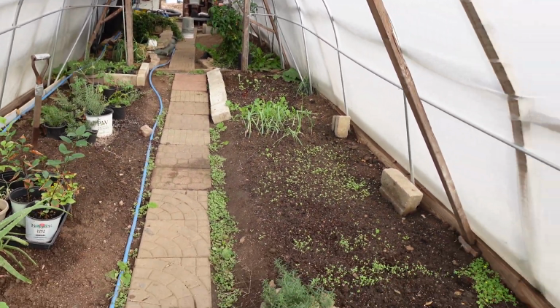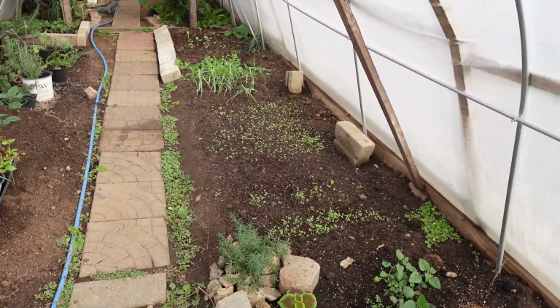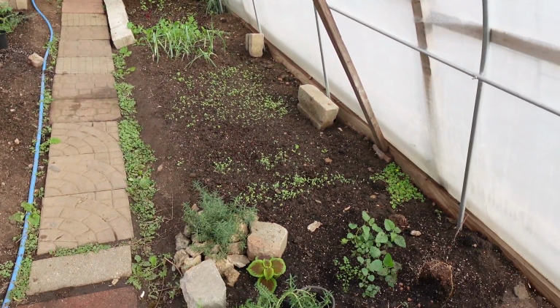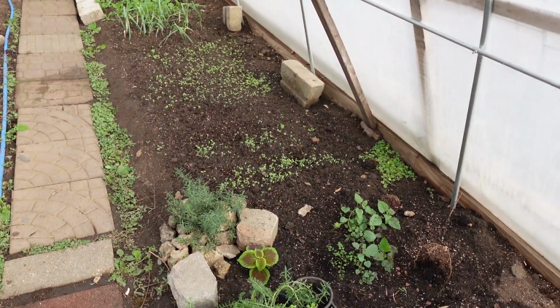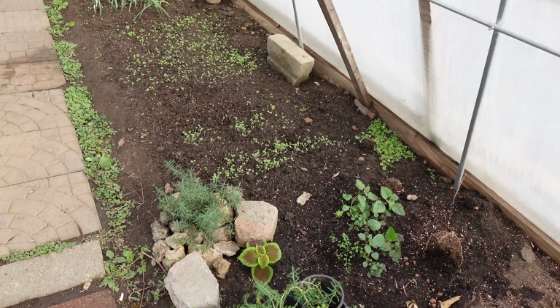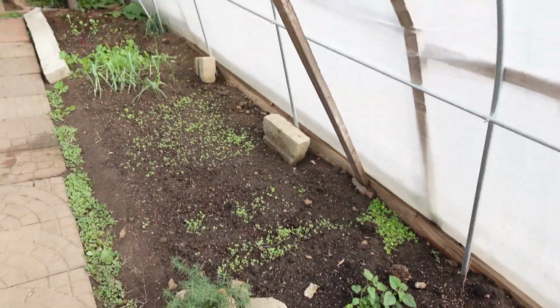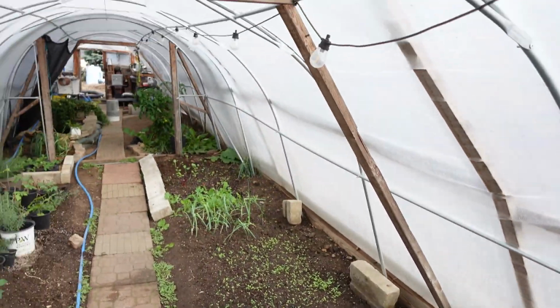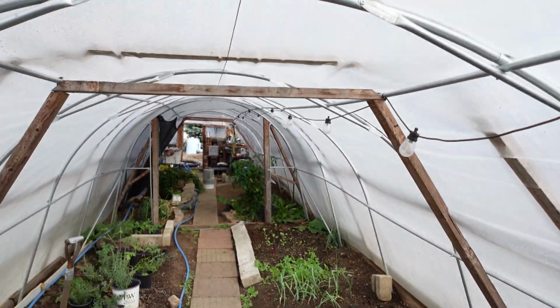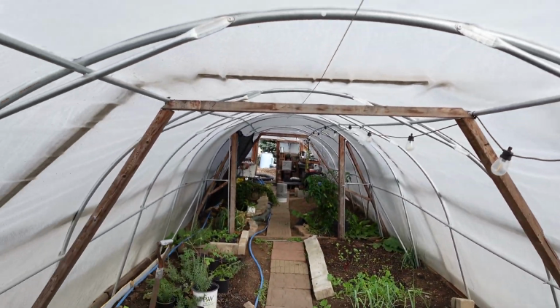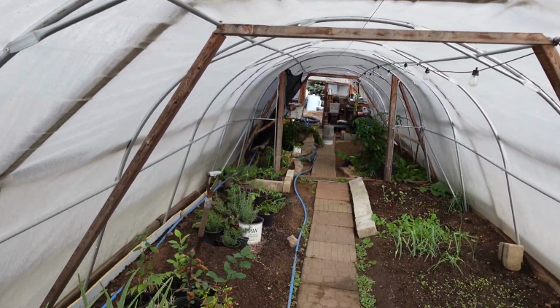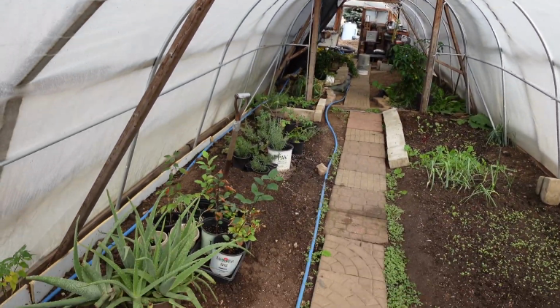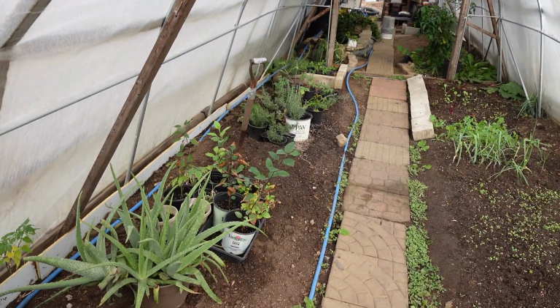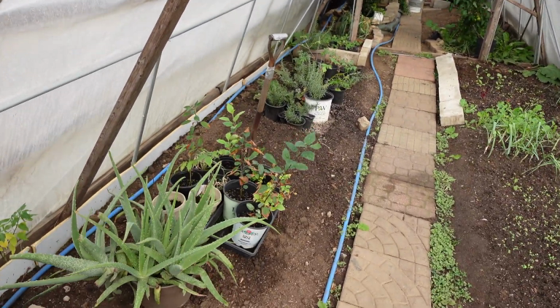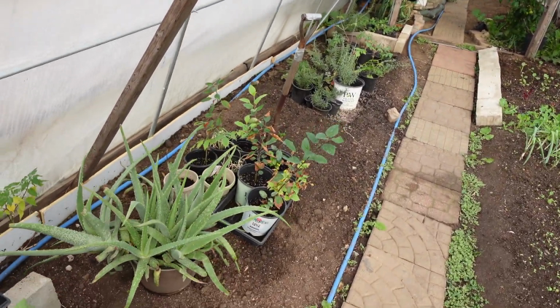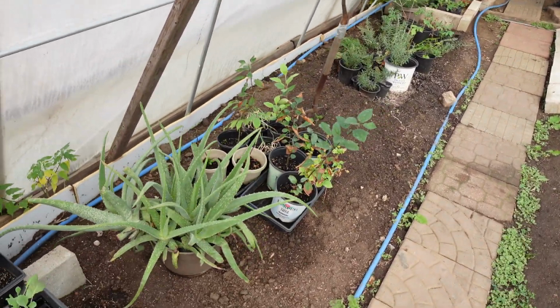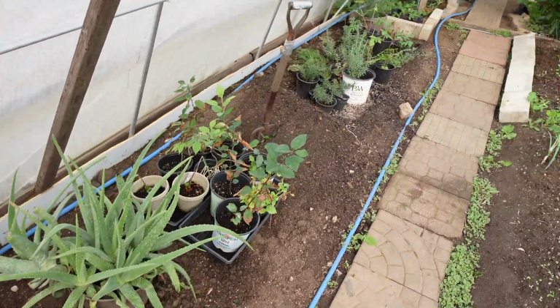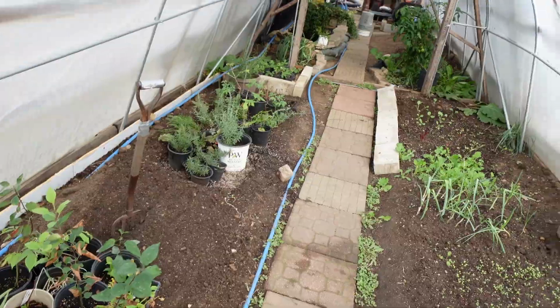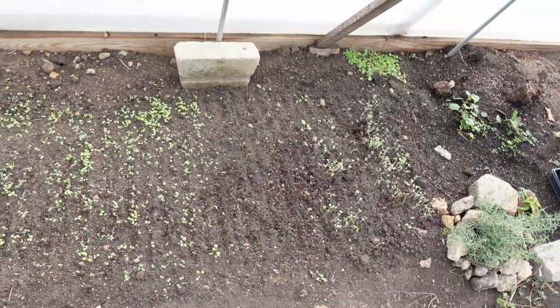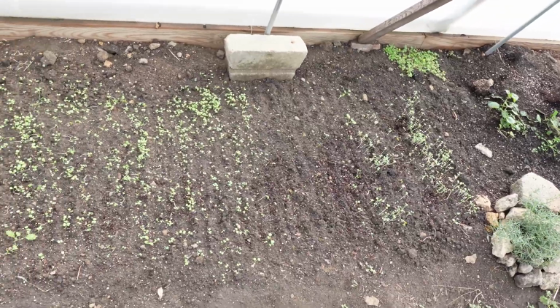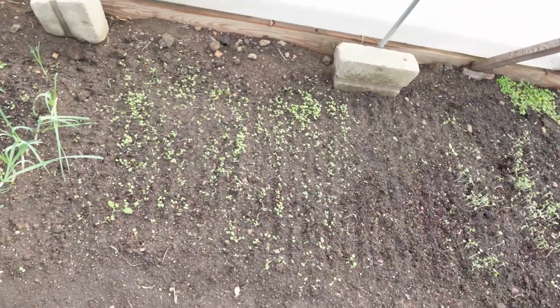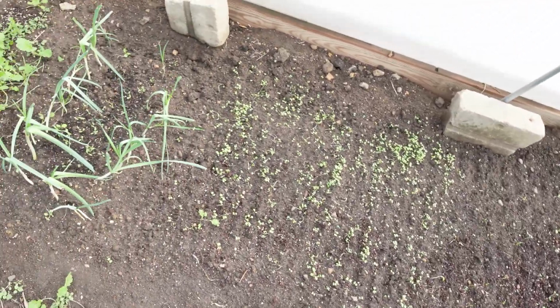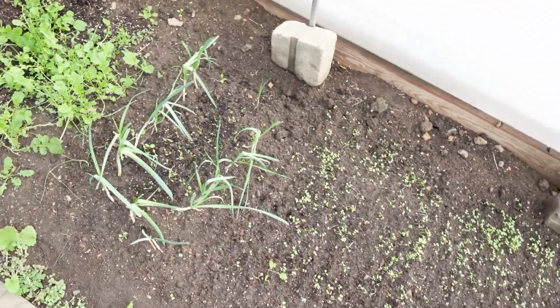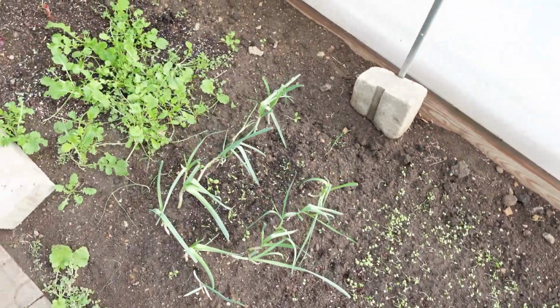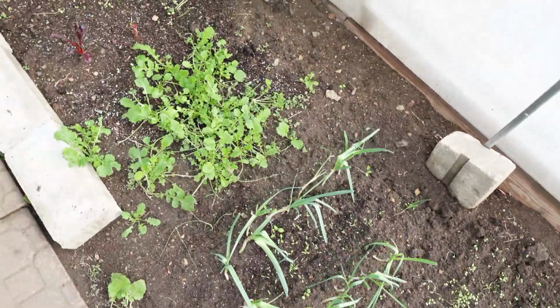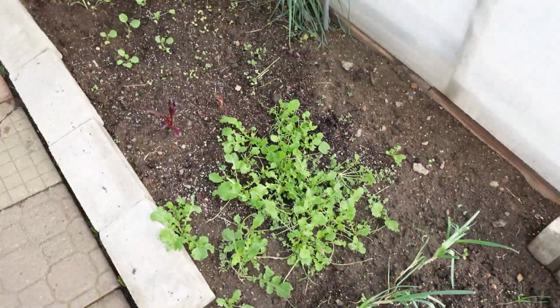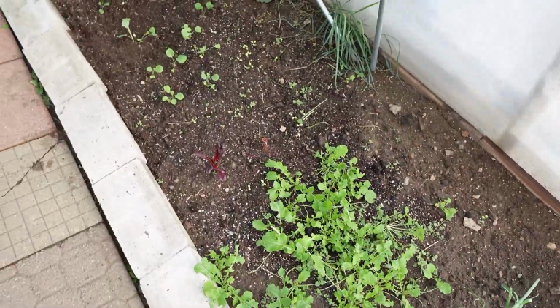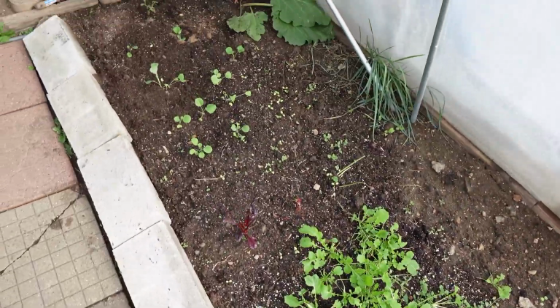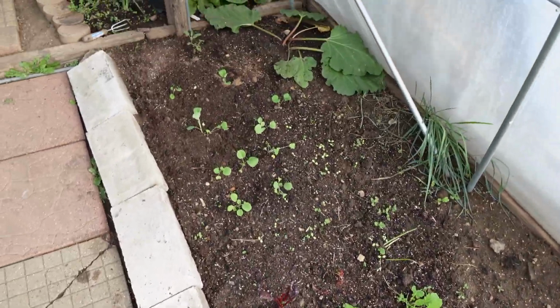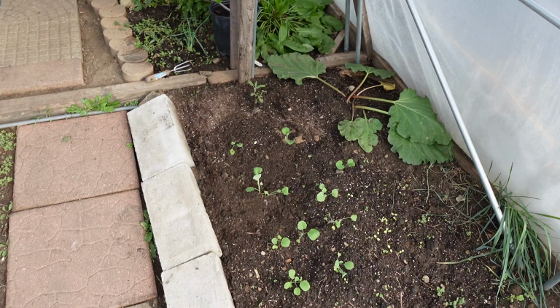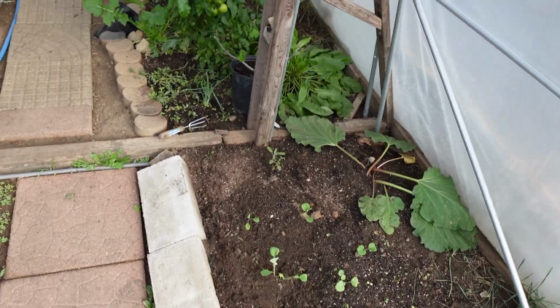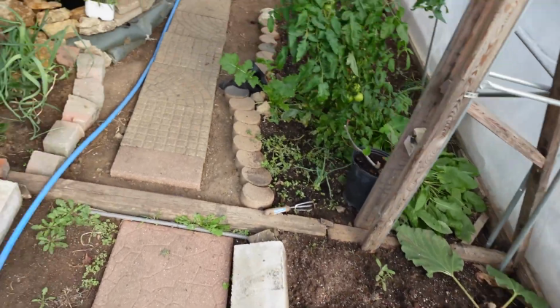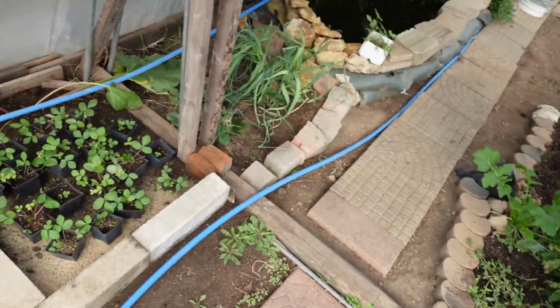We've got lots of little crops. We had taken the shade cloth off this end of the greenhouse, allowing a lot more sunlight getting in here, getting all these crops popped up before it gets too late. Transplanted and stuff.